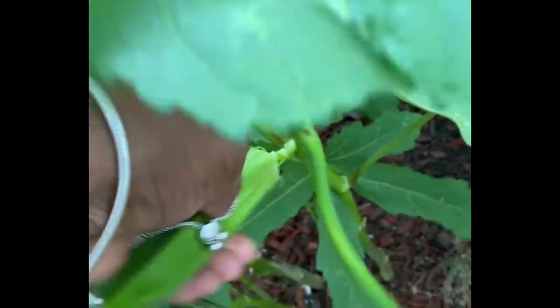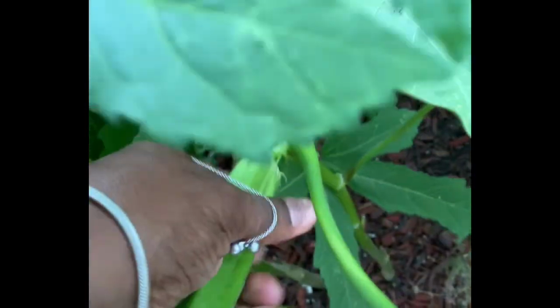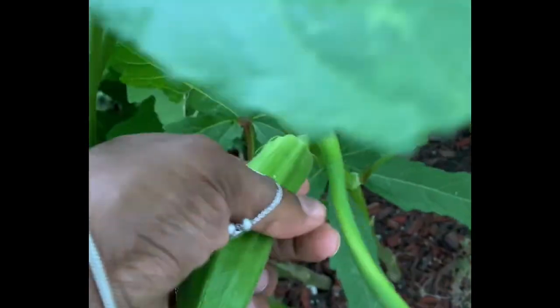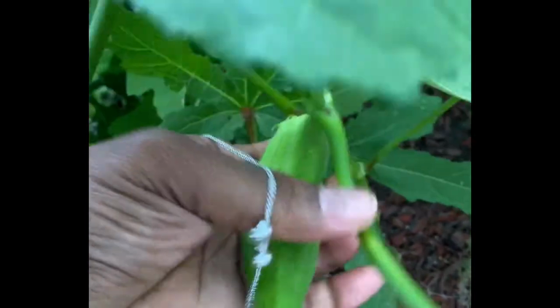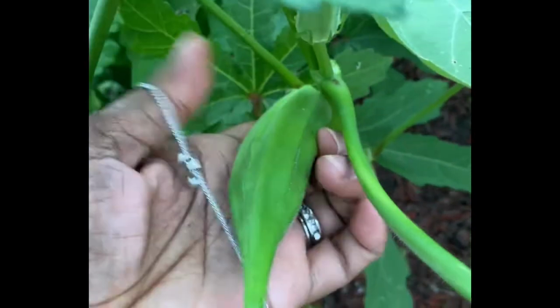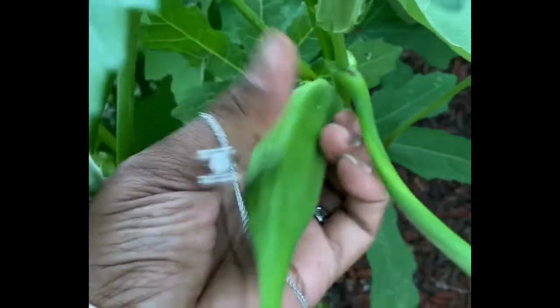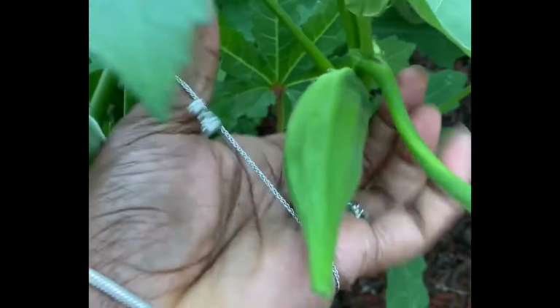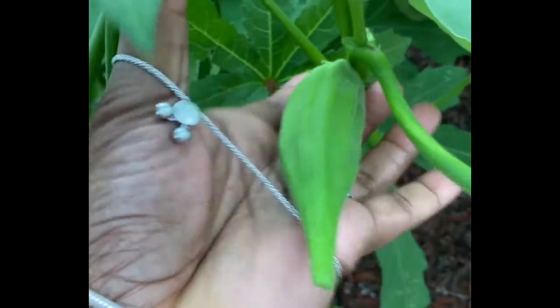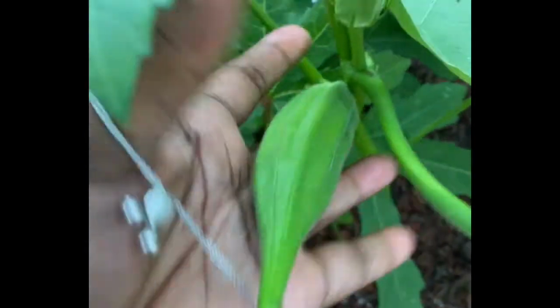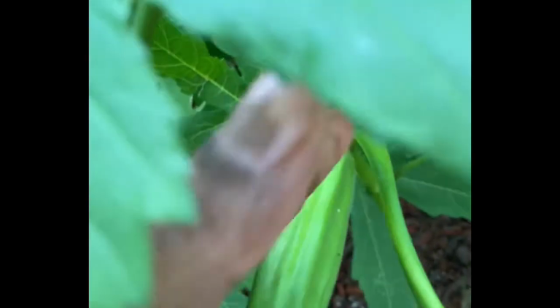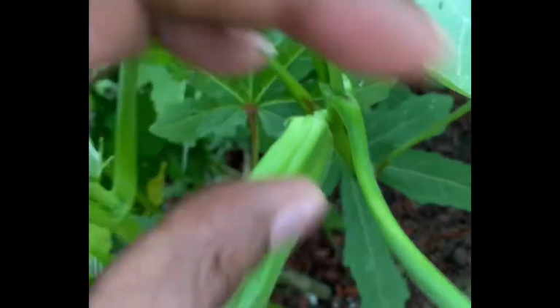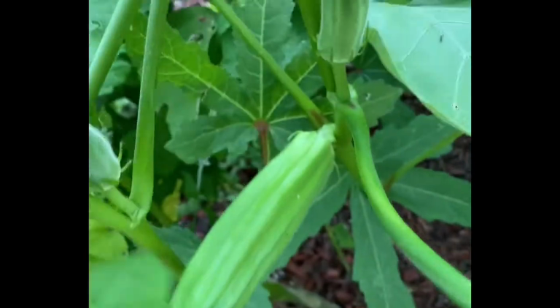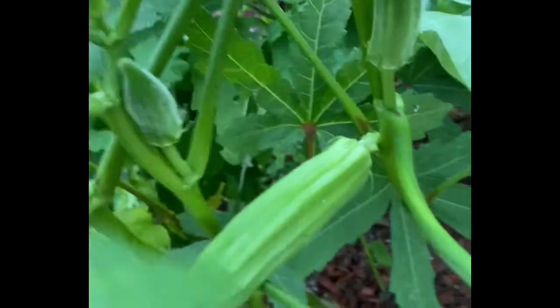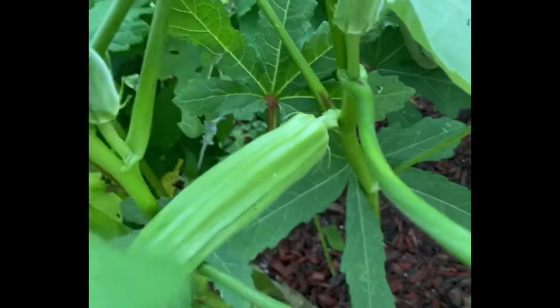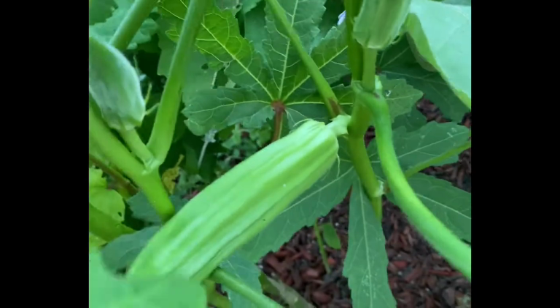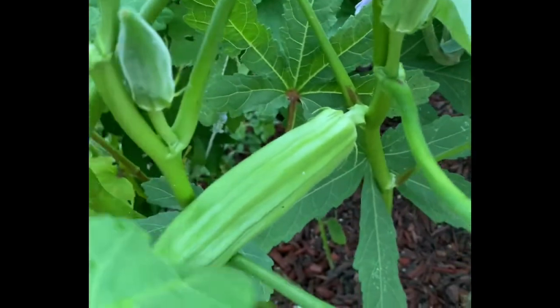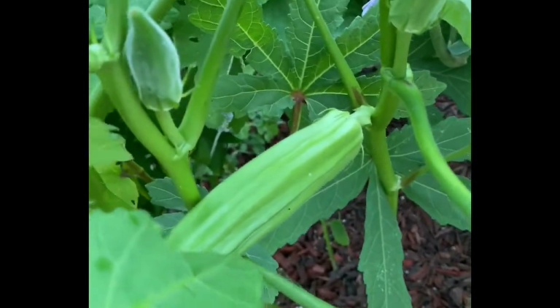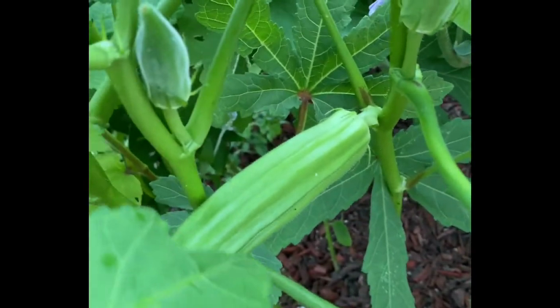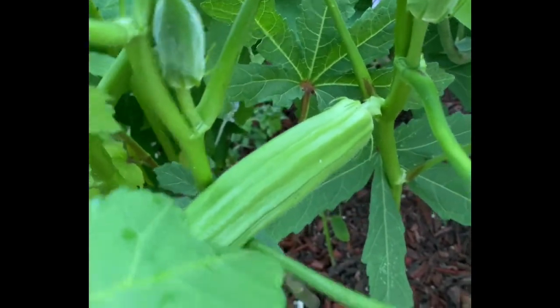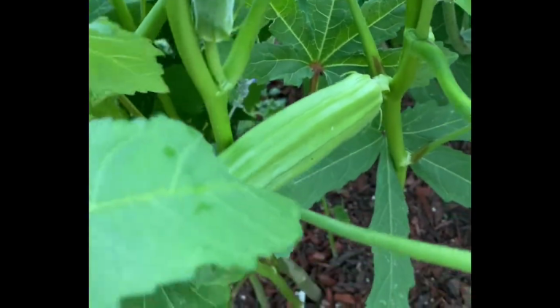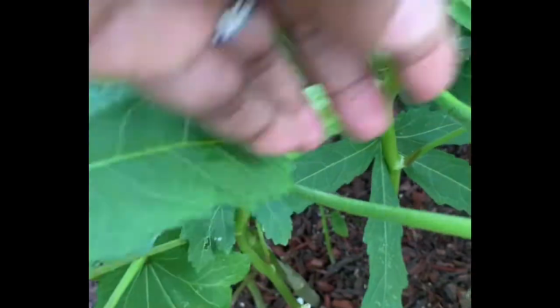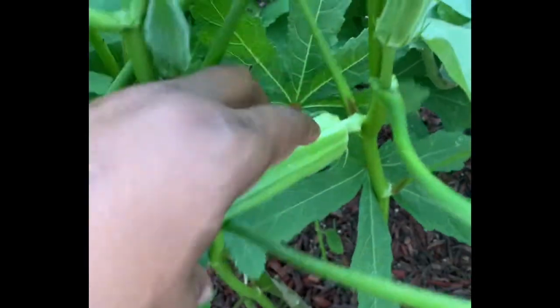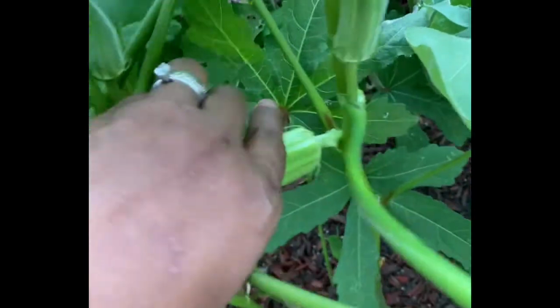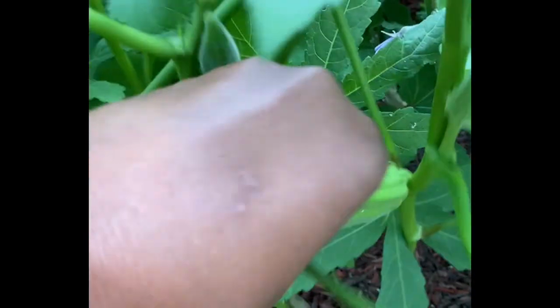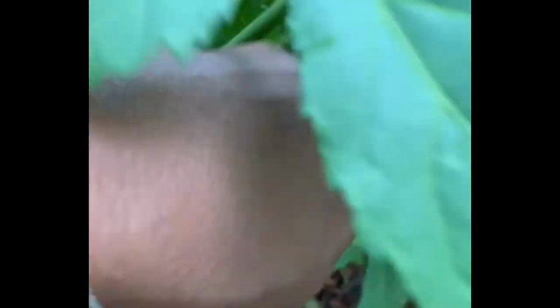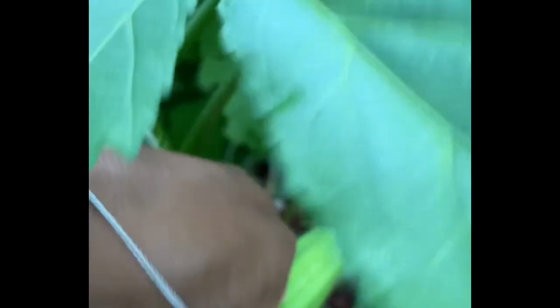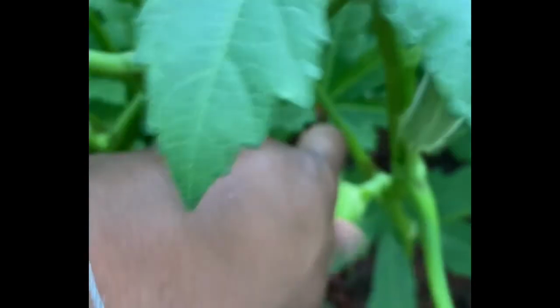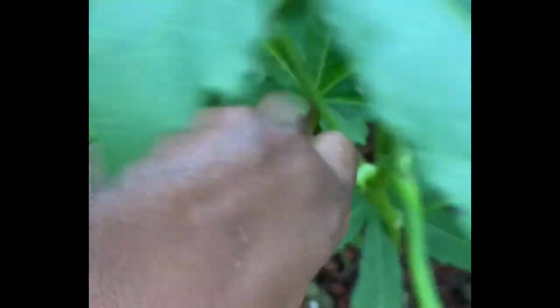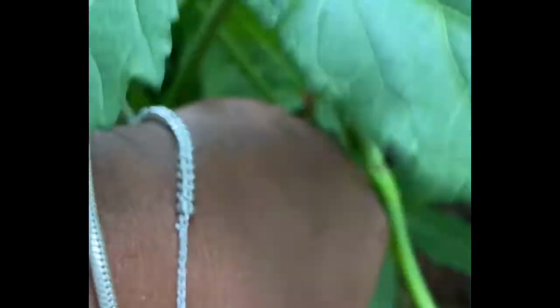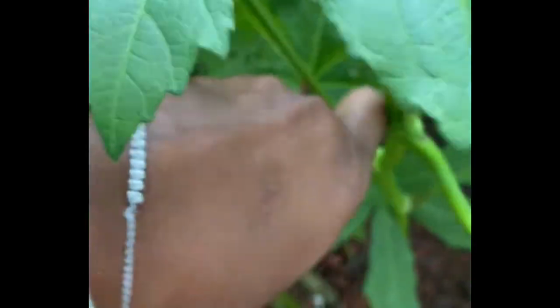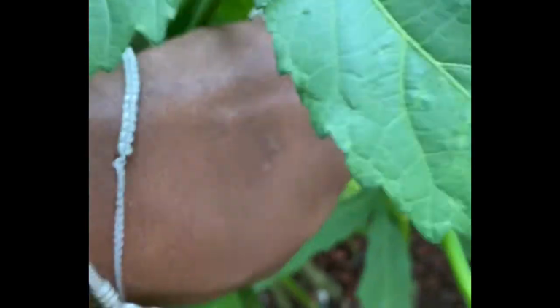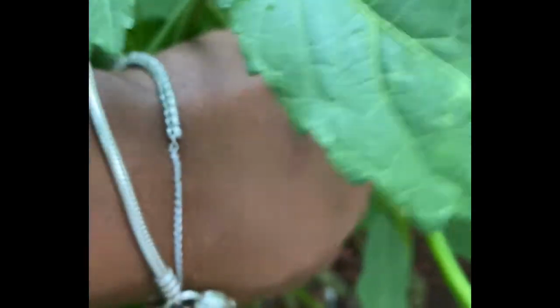You see those little ones on there — tomorrow they'll be about three inches. So it's always good to go out and check your okra every day.